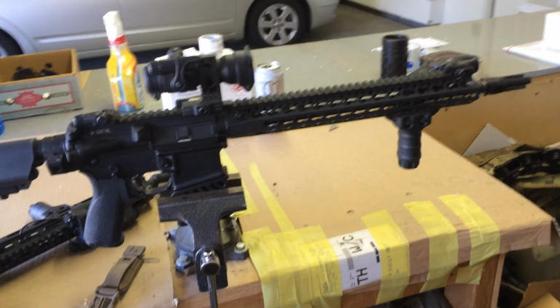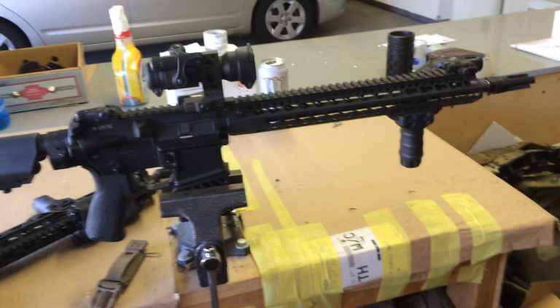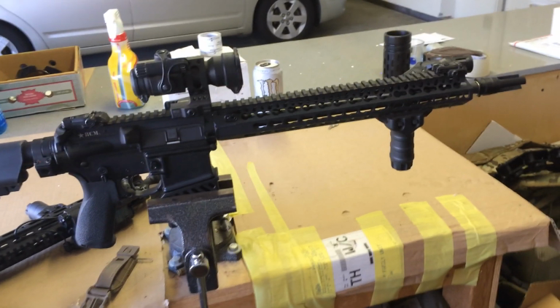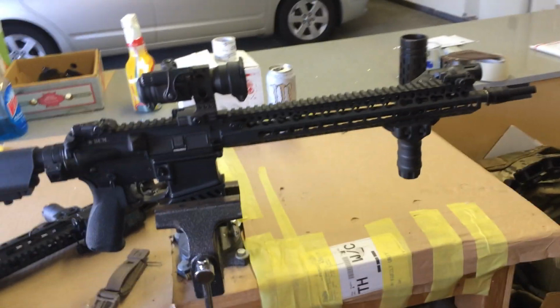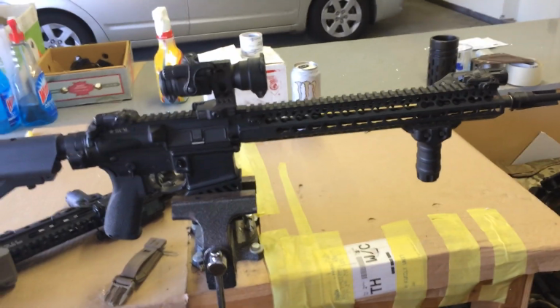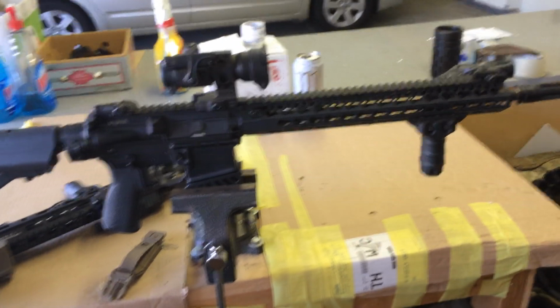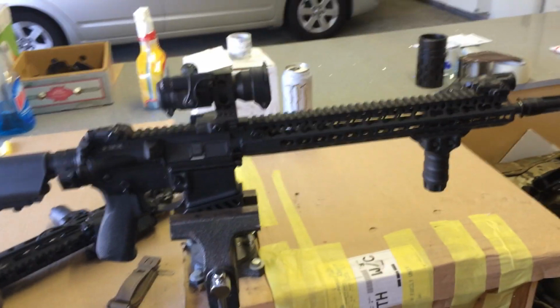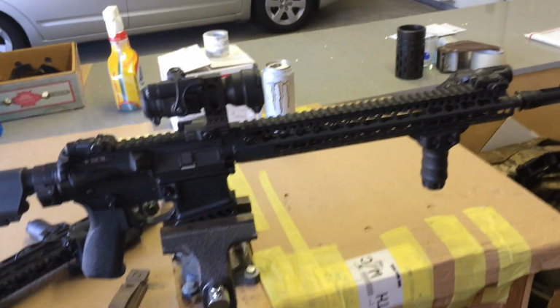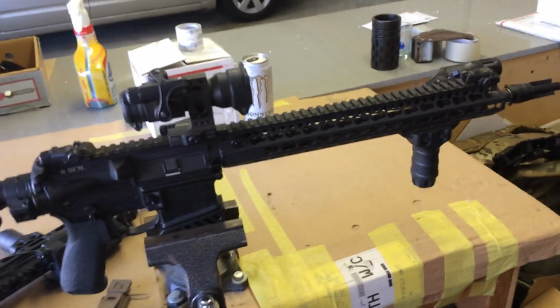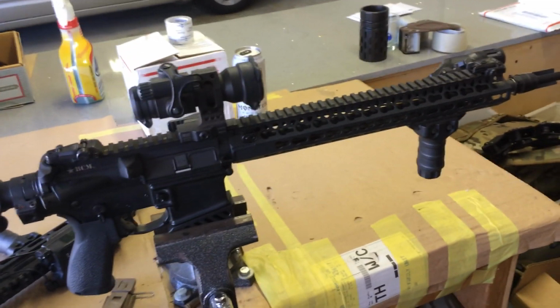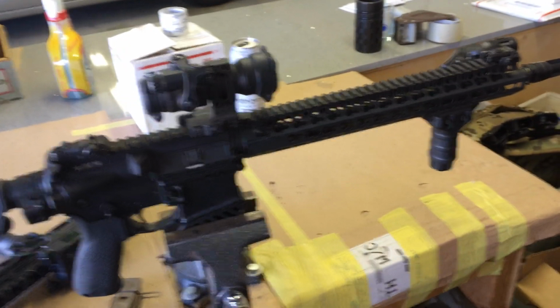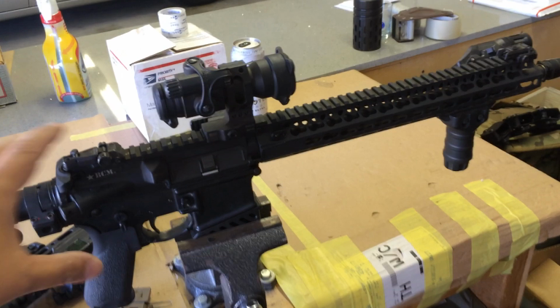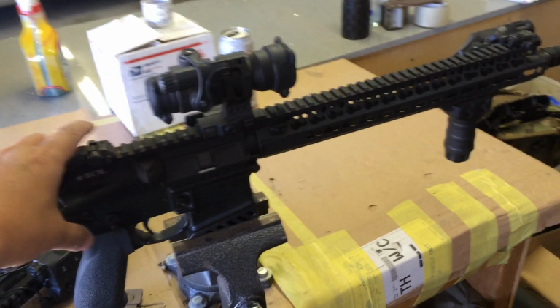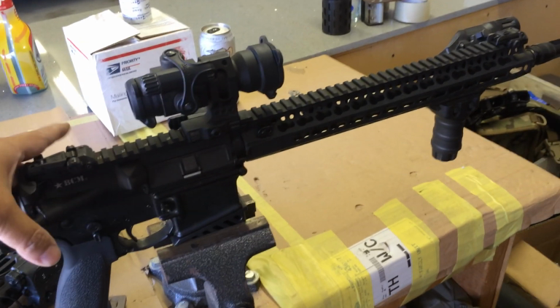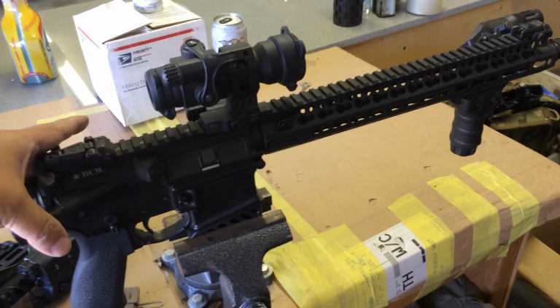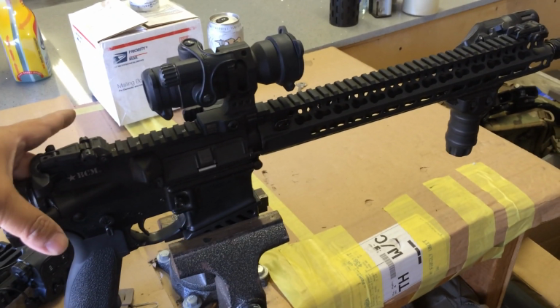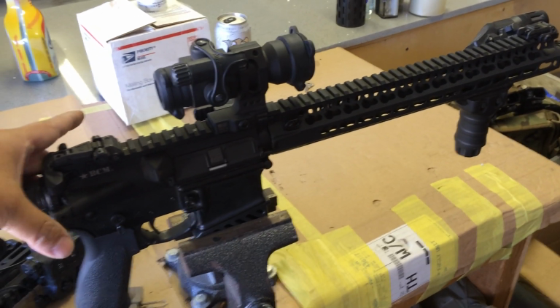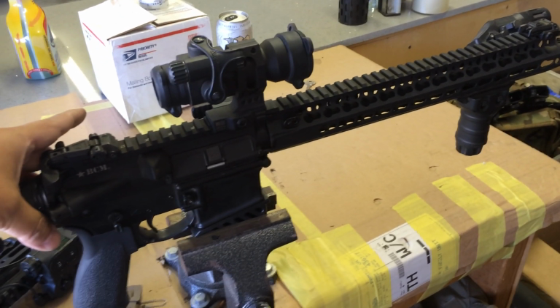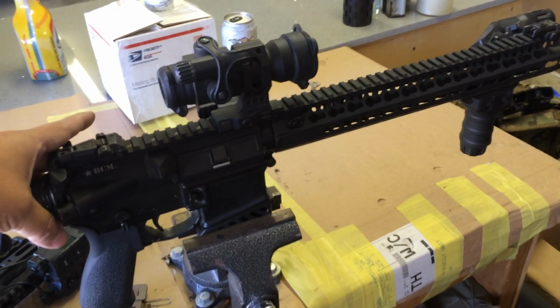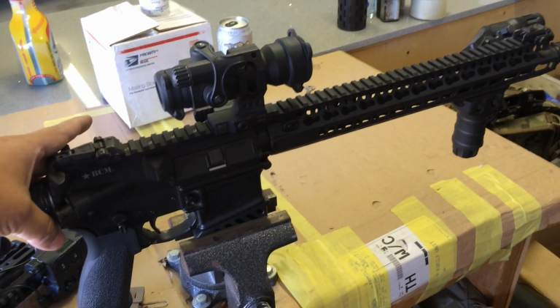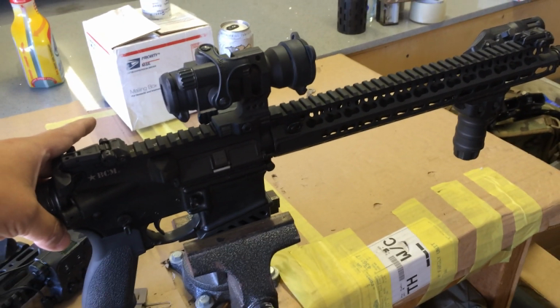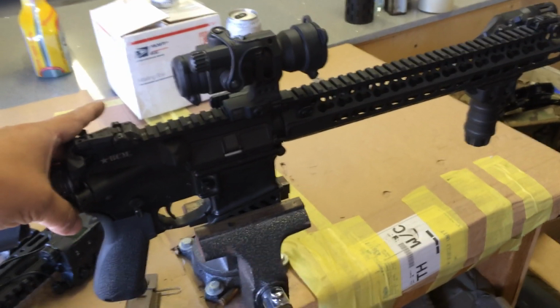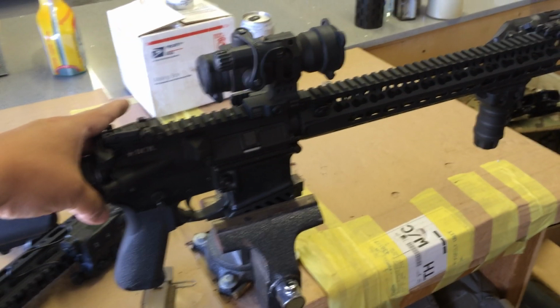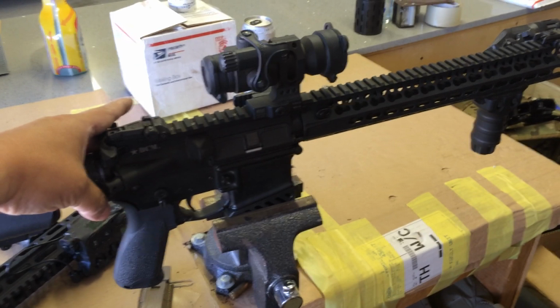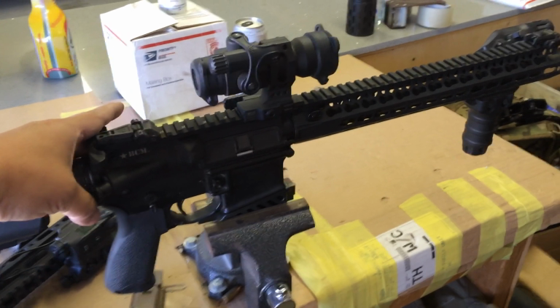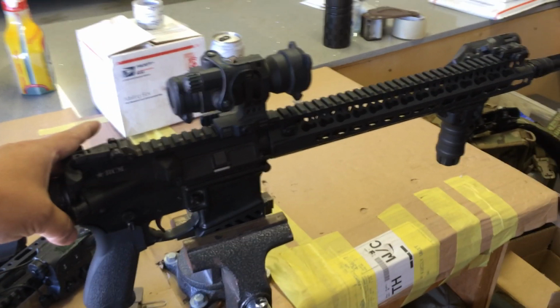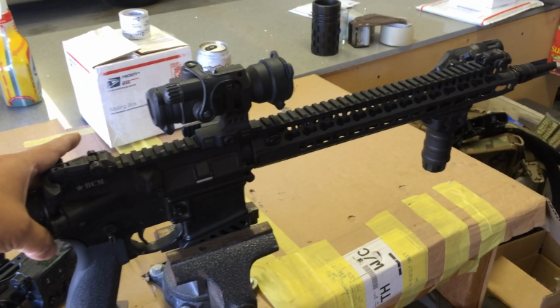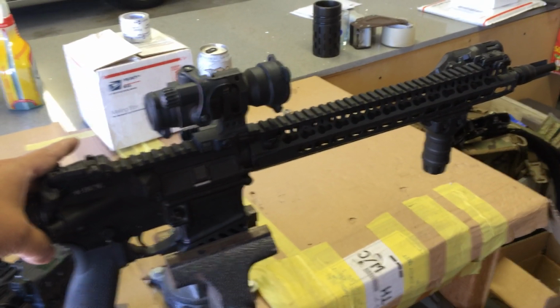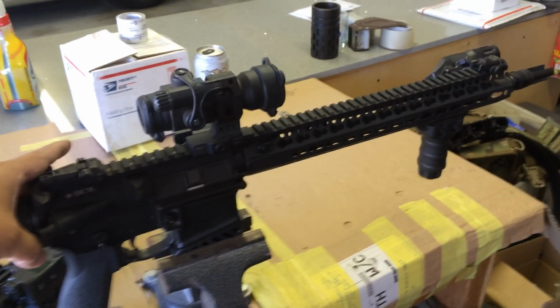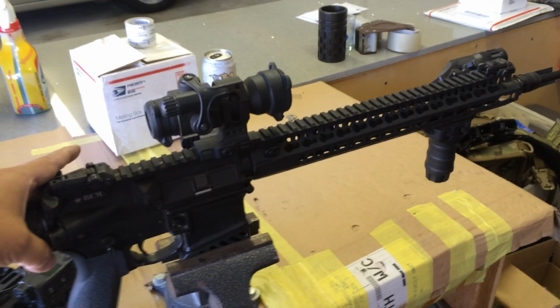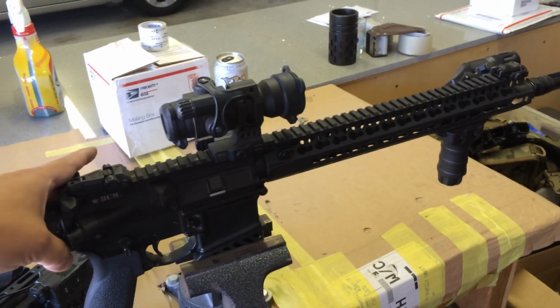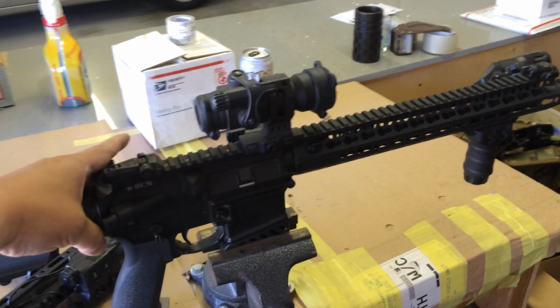This is an impromptu fit test to show the receiver fitting. Notice this upper on a standard MEL spec lower, lightweight barrel, minimum weight up front.